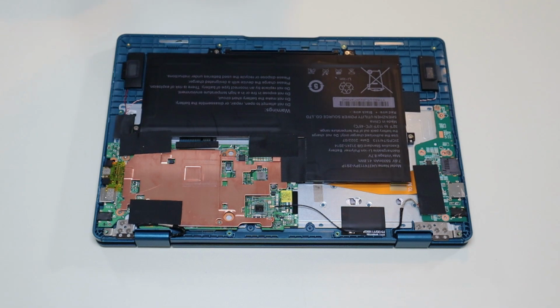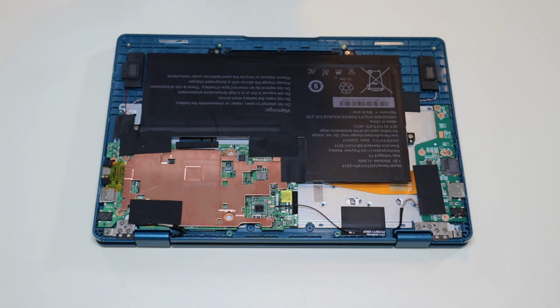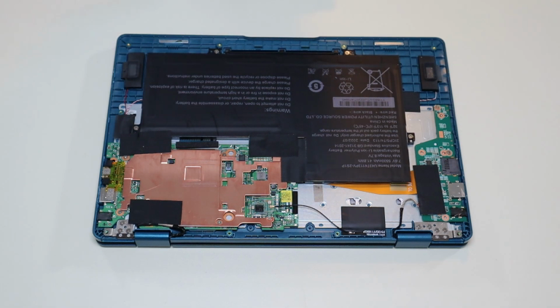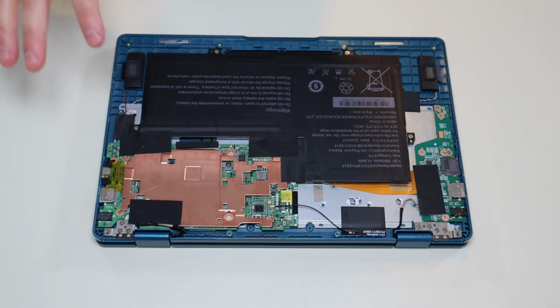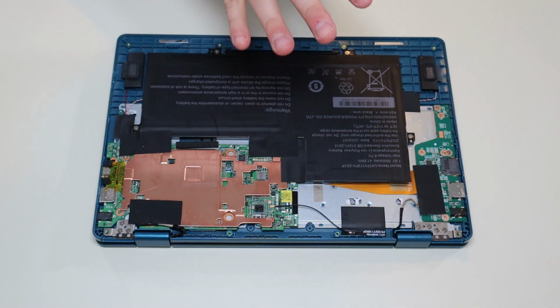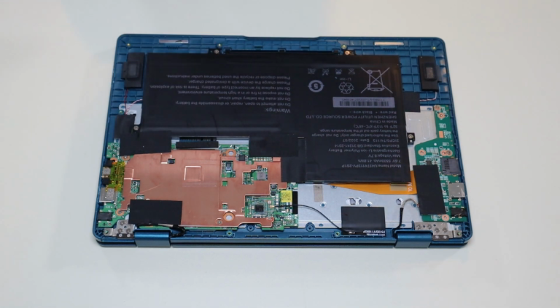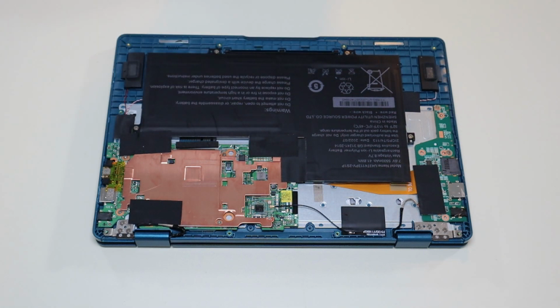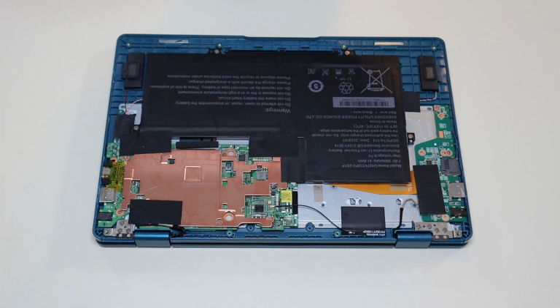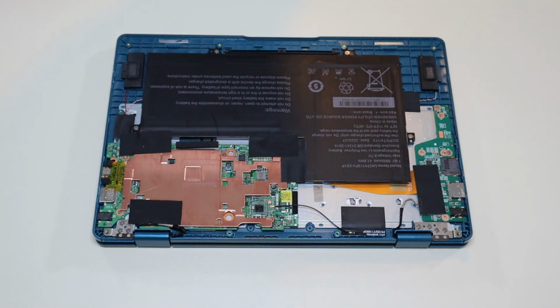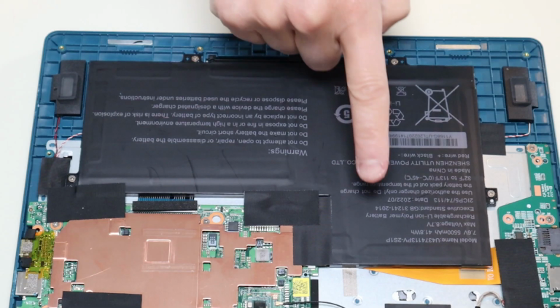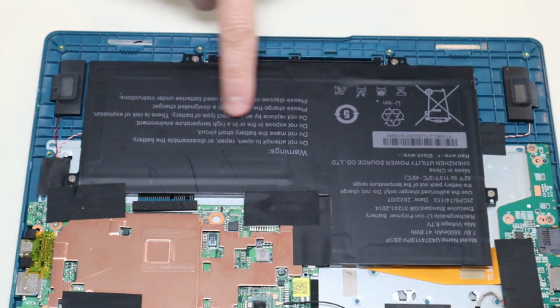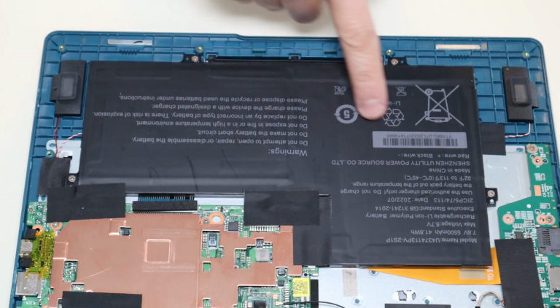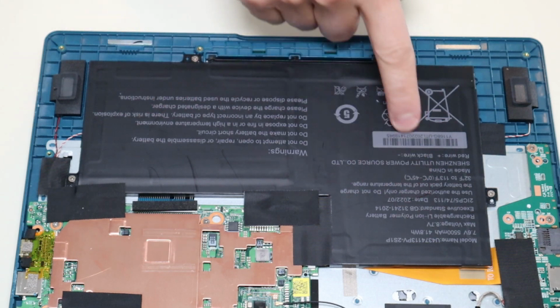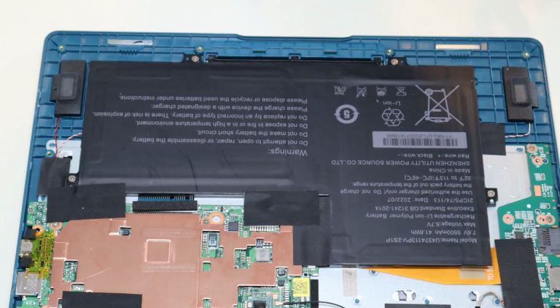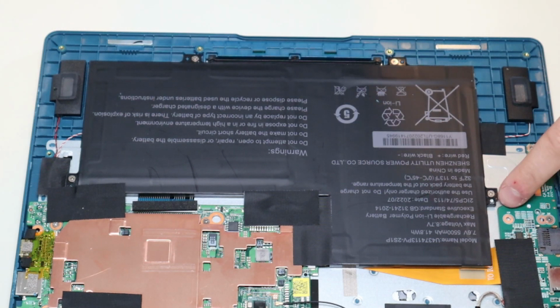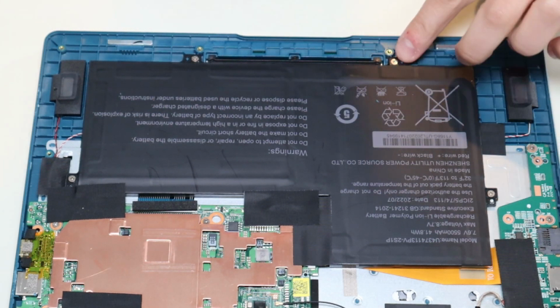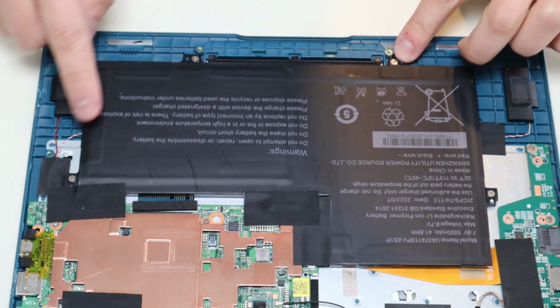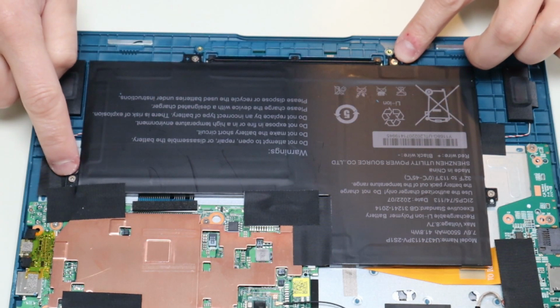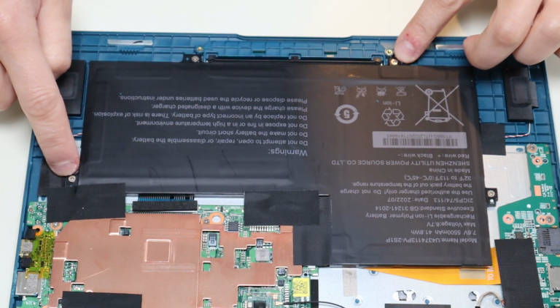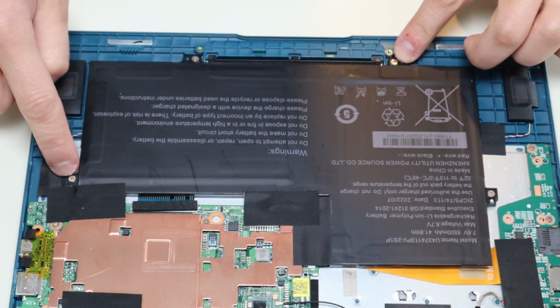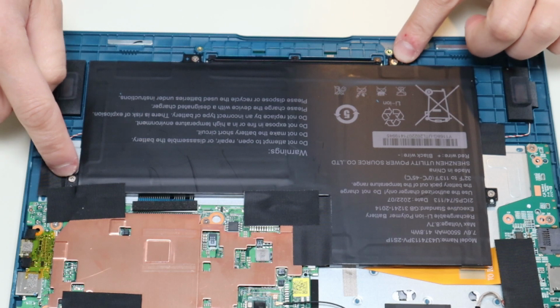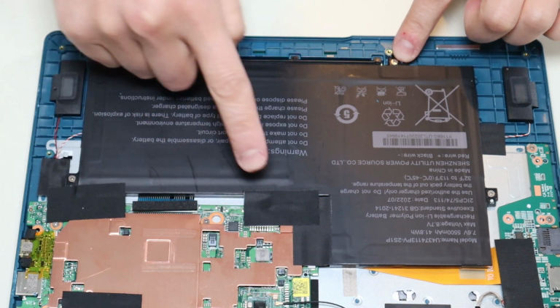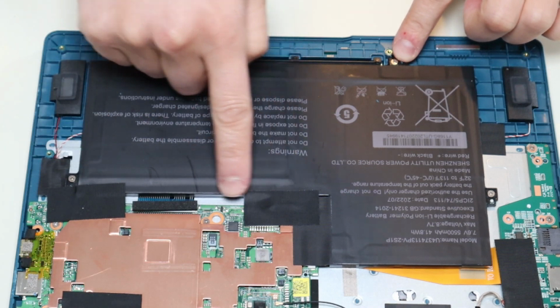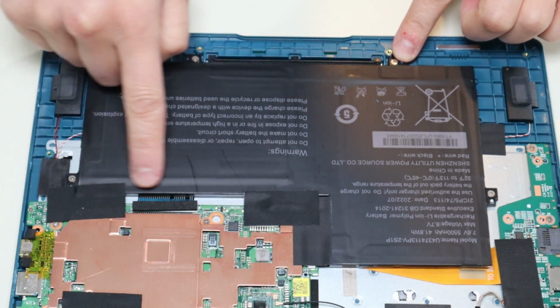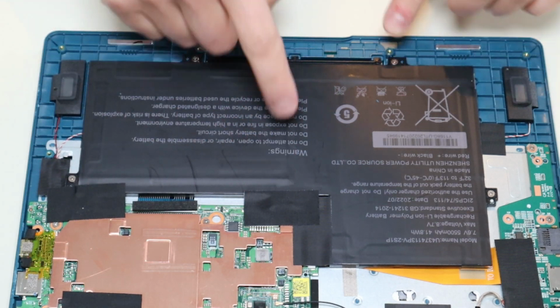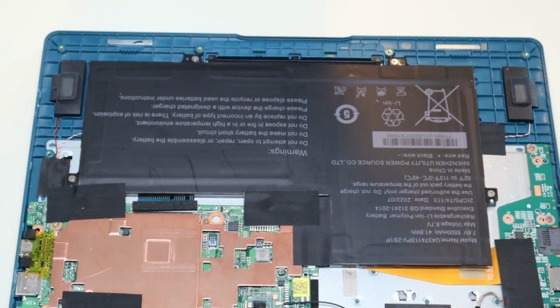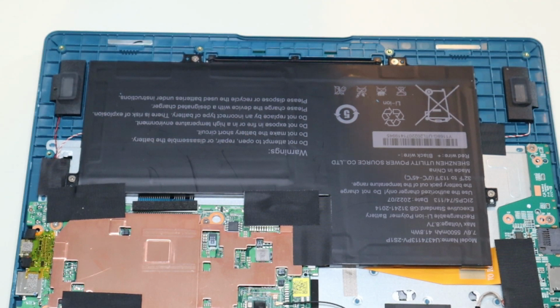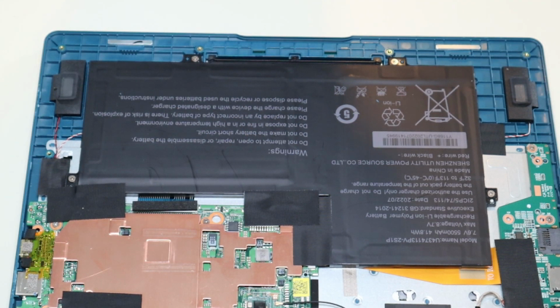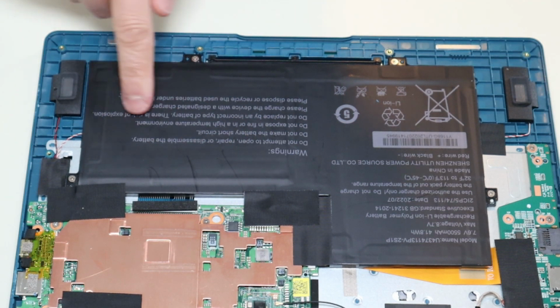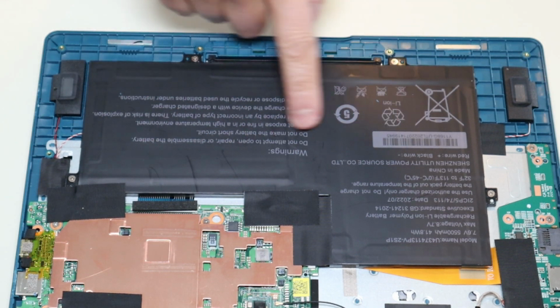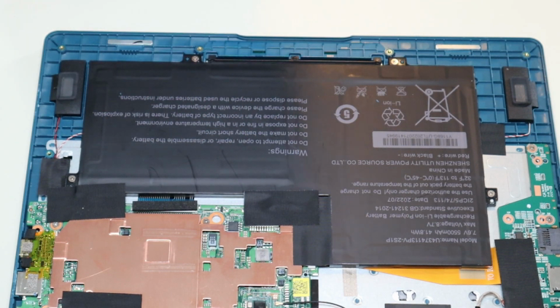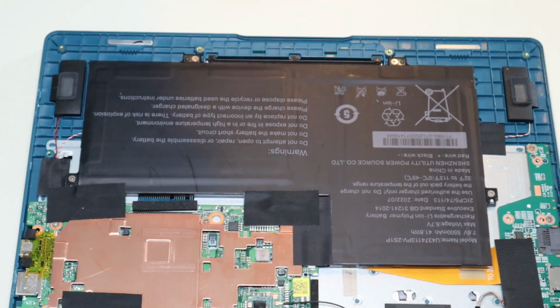After you get your bottom case off, this is what you're looking at for the inside of the computer. This is your battery right here. It's held on by four screws that I can see. I'm going to look under these tape tabs to see if there's anything in there, but I'll take out those screws first.